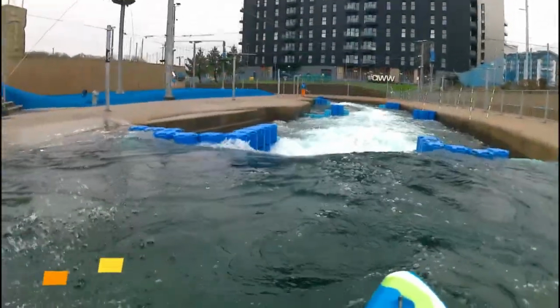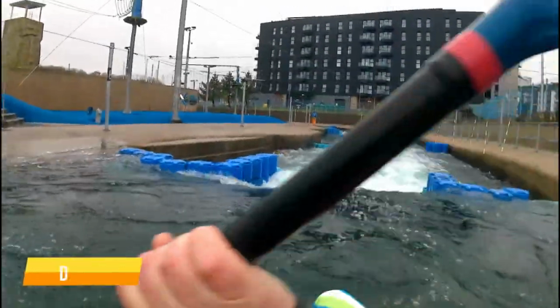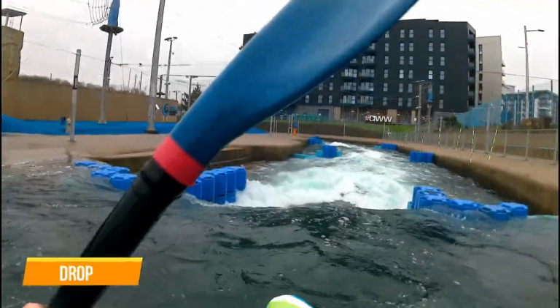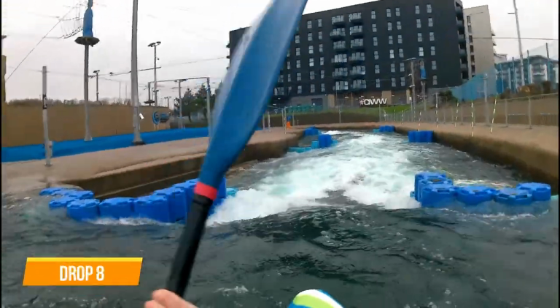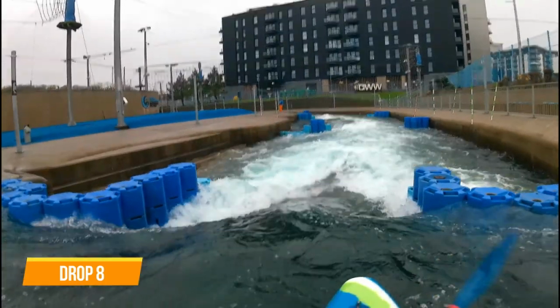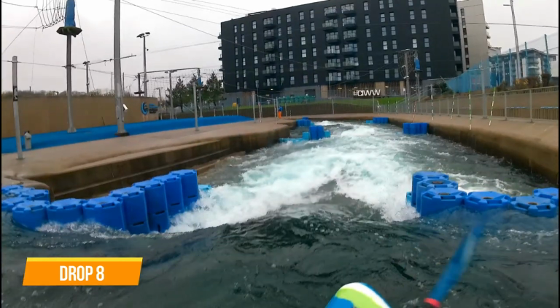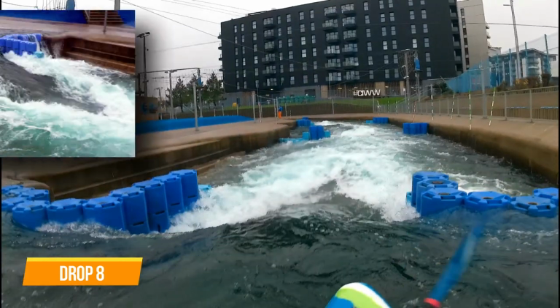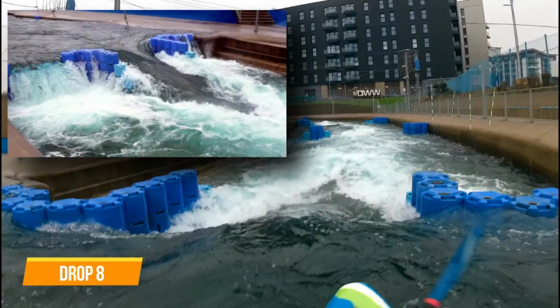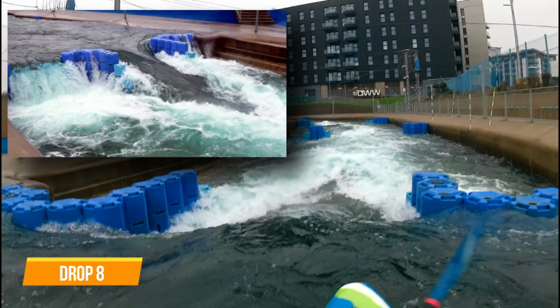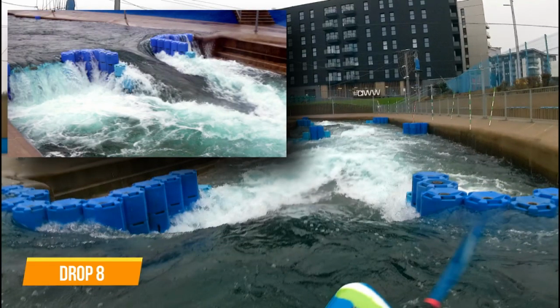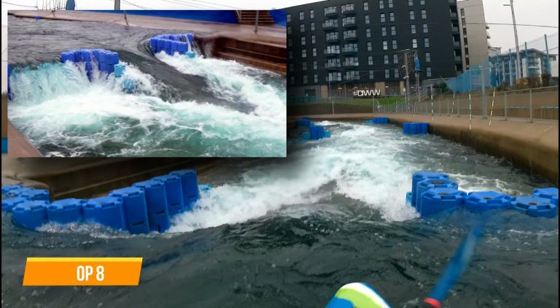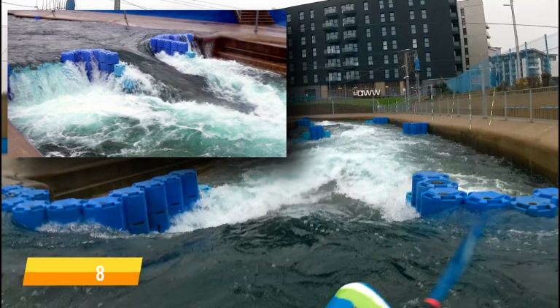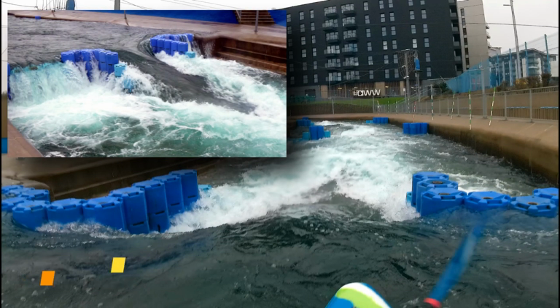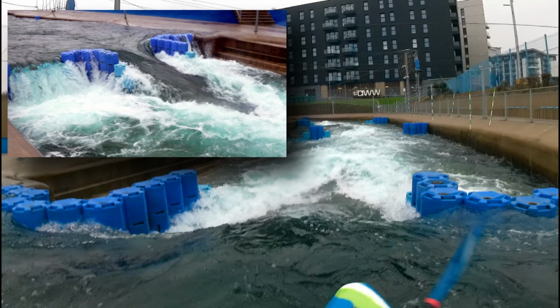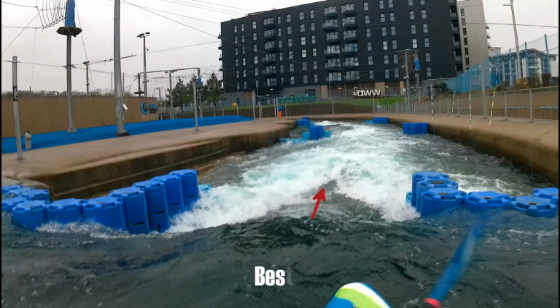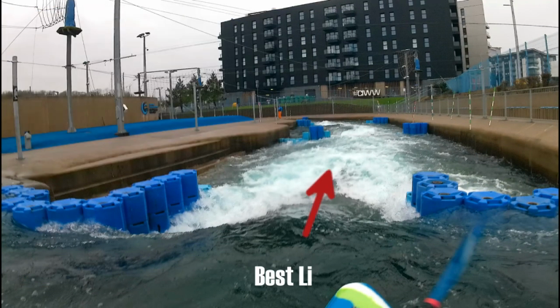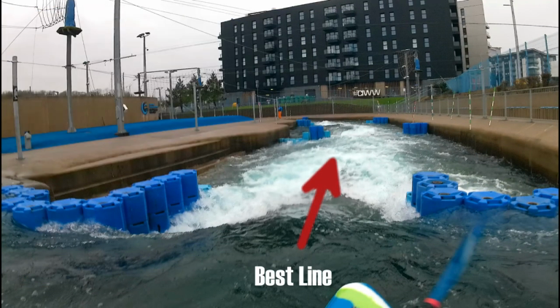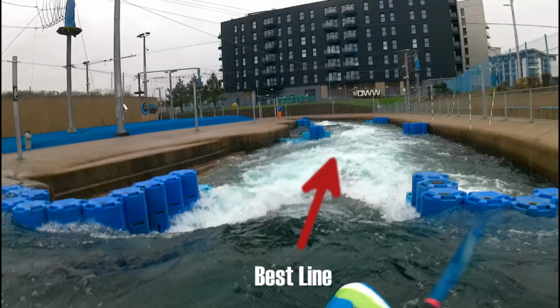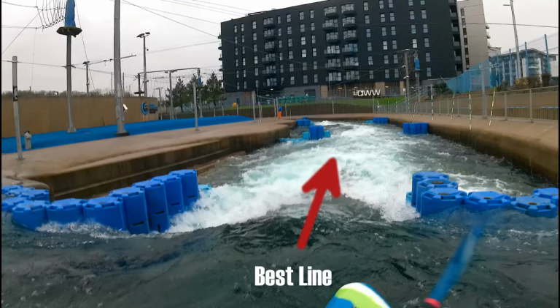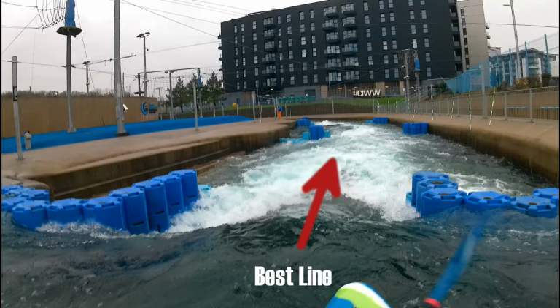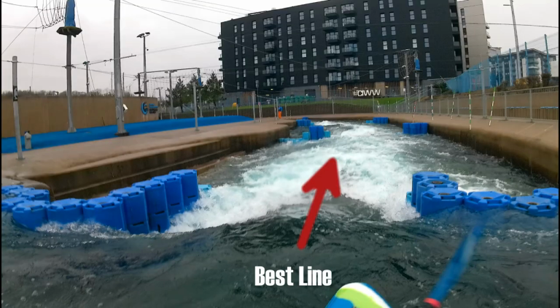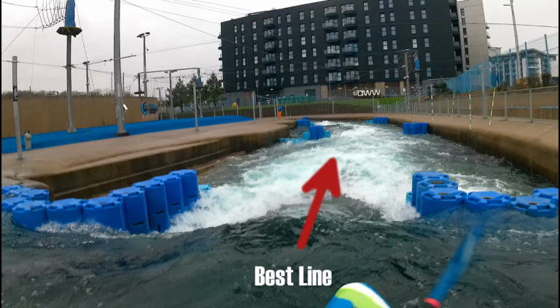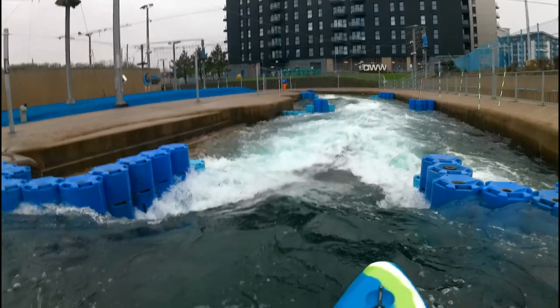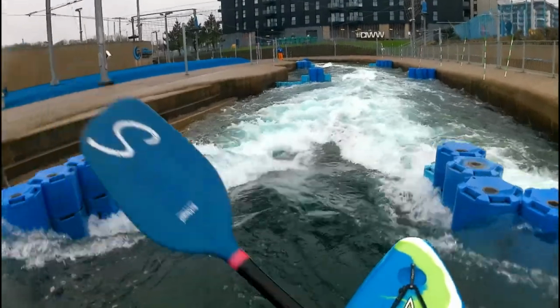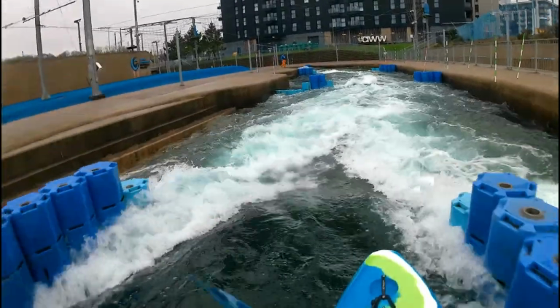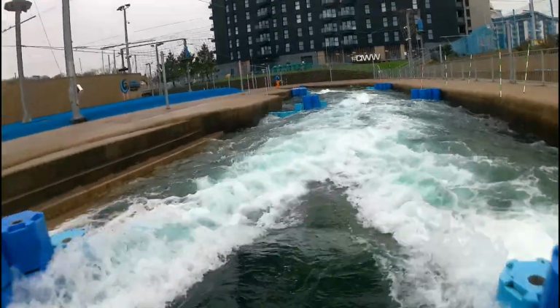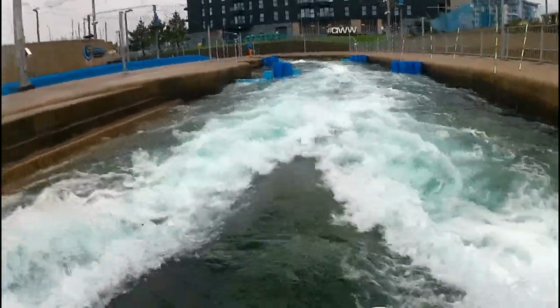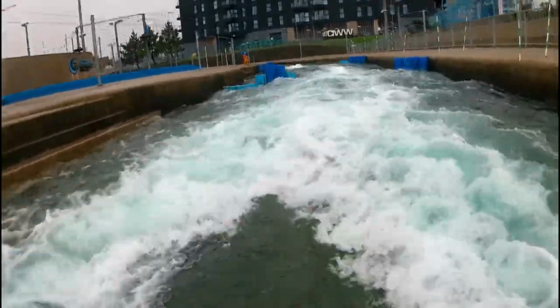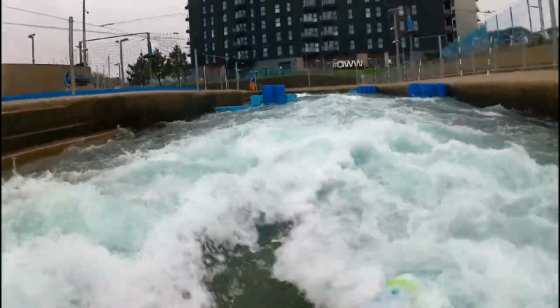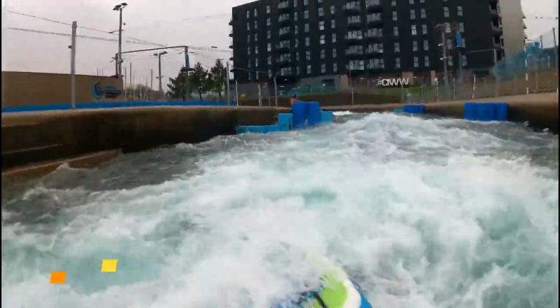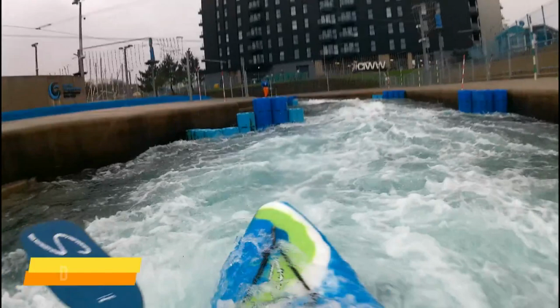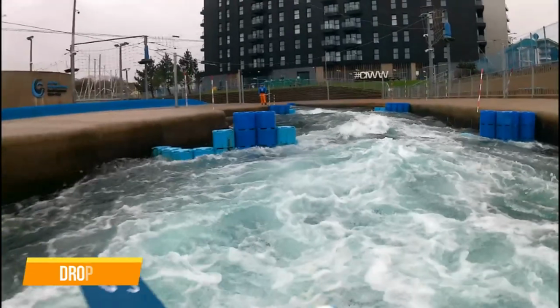Drop 8 — this is a very narrow drop with a fast flowing exit. Many blocks on both sides need to be avoided. You can clearly see the narrow entry from above the drop and this will set you up for the rest of the section.